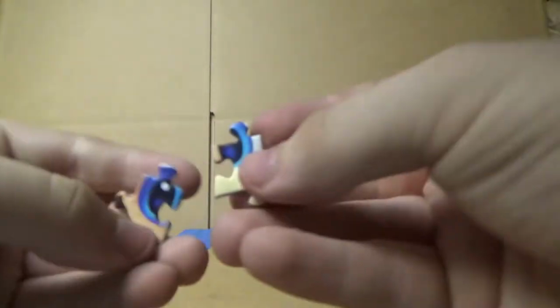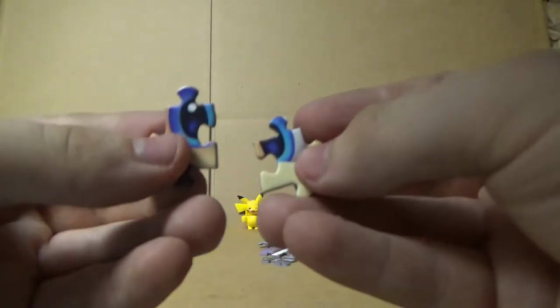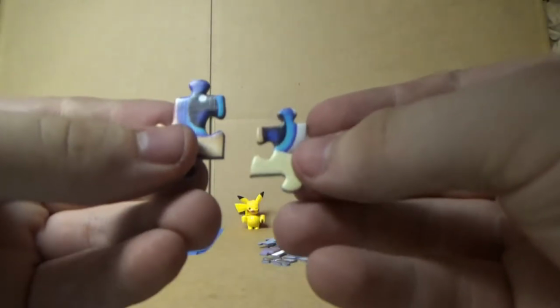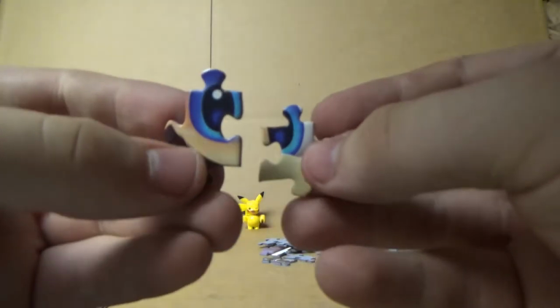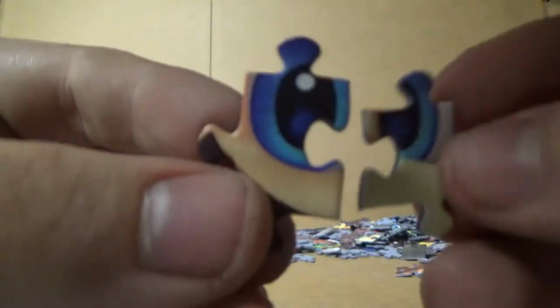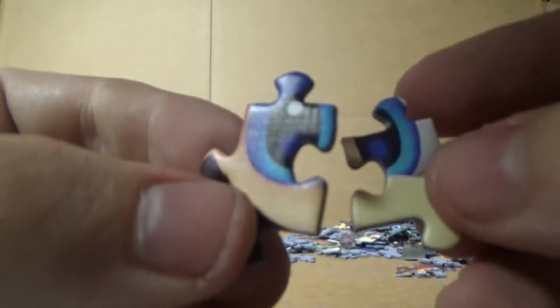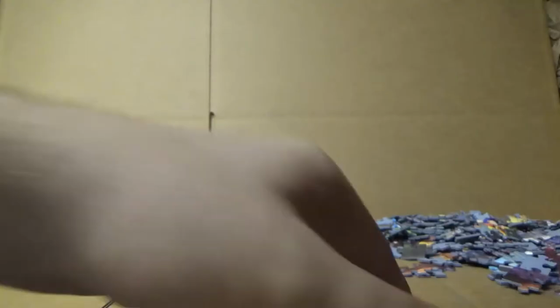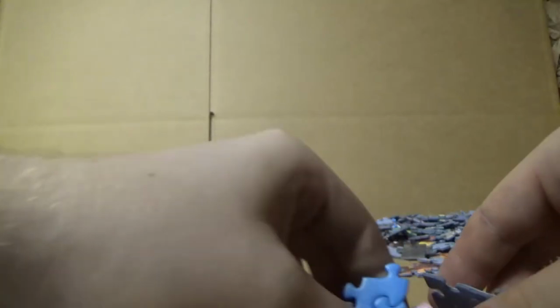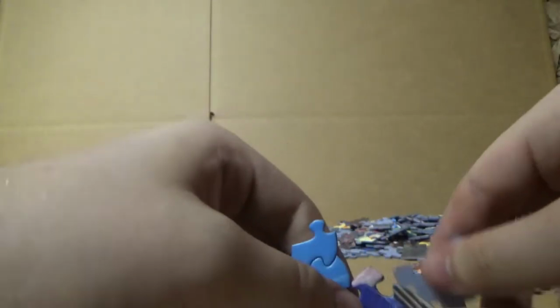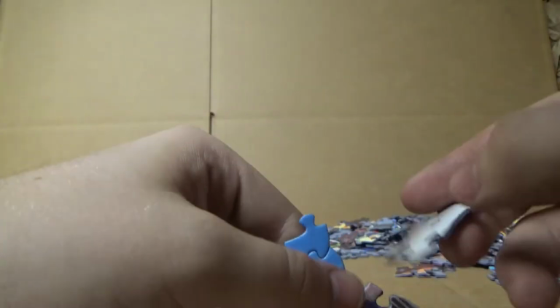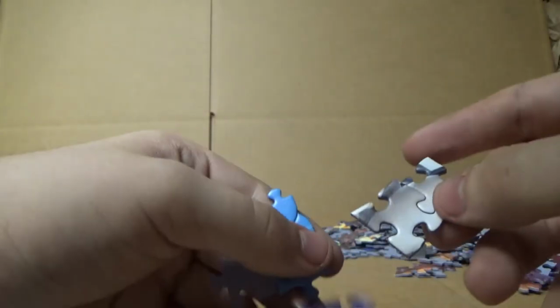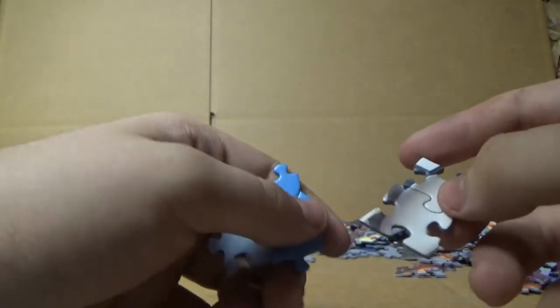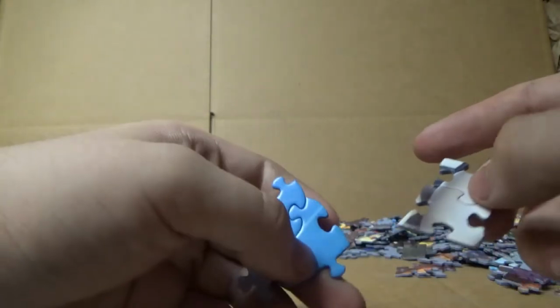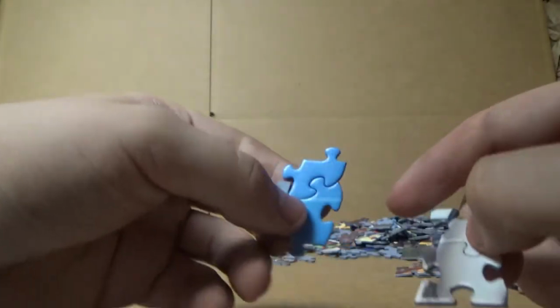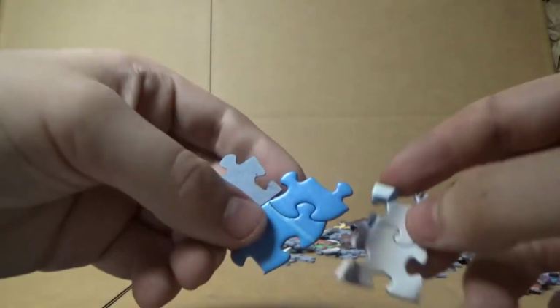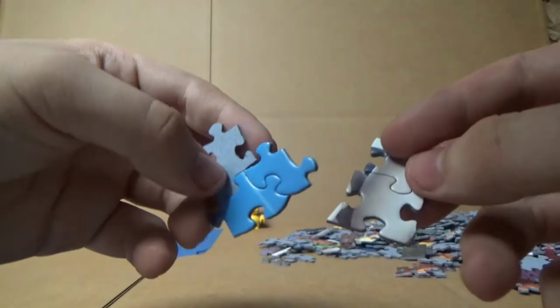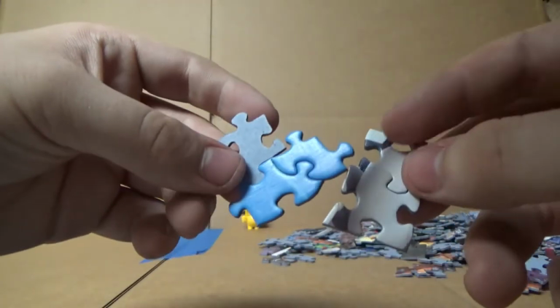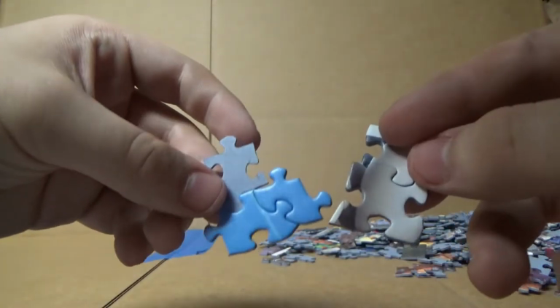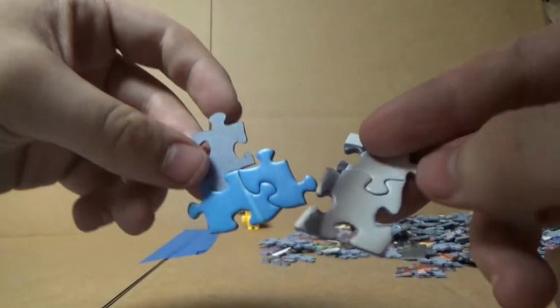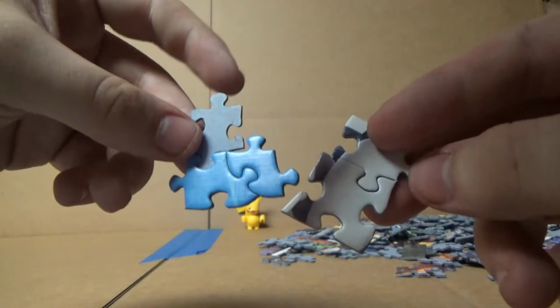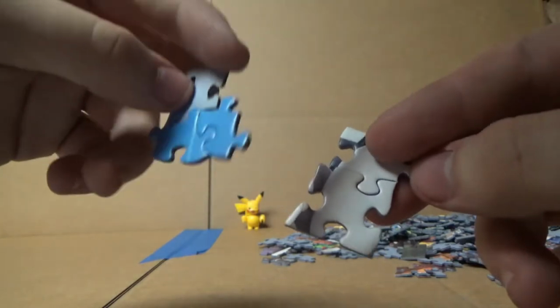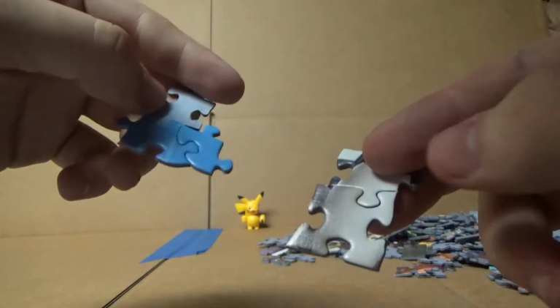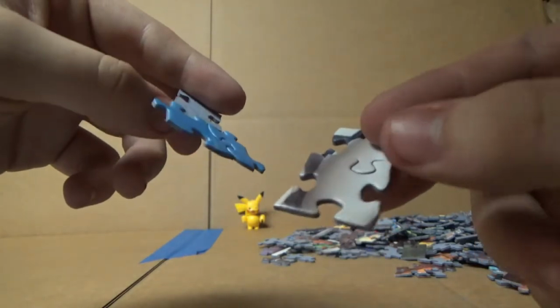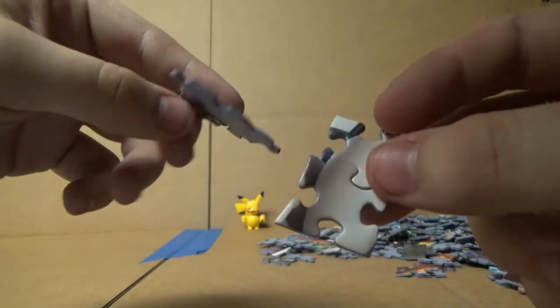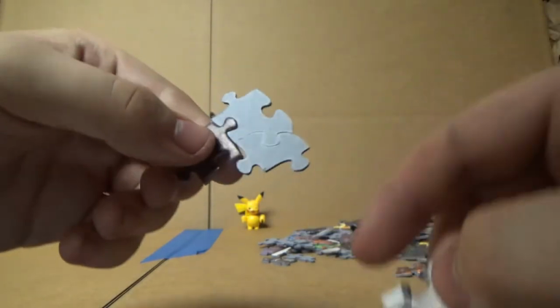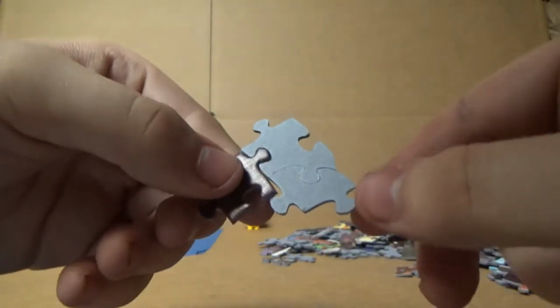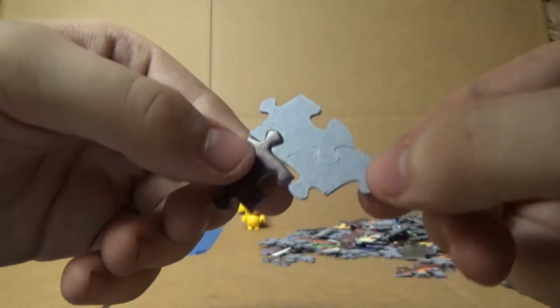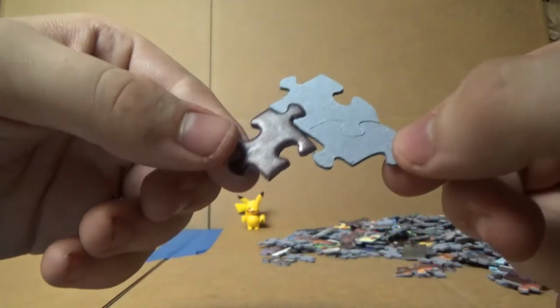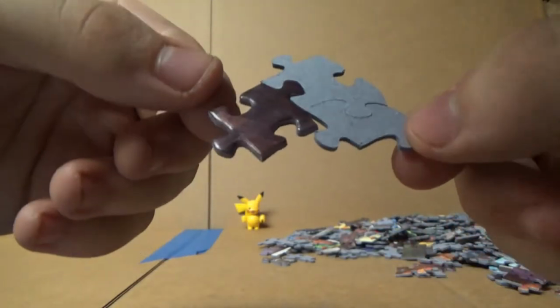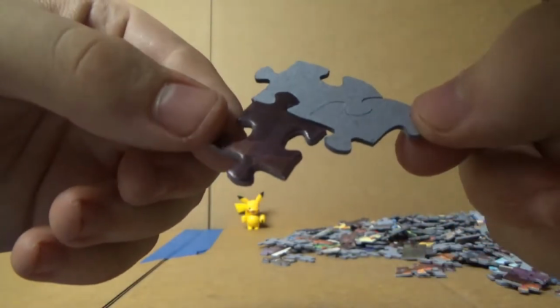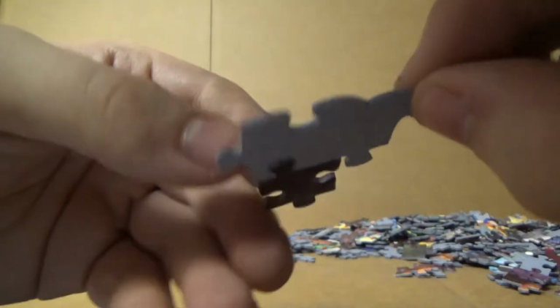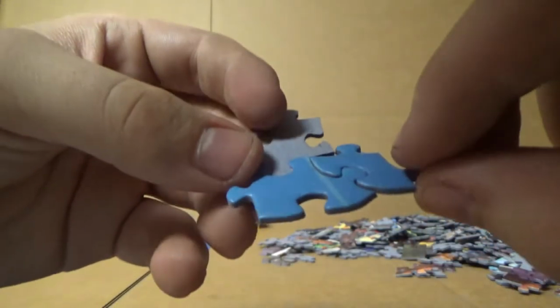I also found Mario's eyes. That's kind of creepy. I noticed this while searching for the pieces — some of the pieces are stuck together. Like, these two go together, but these ones don't go together. It's weird.